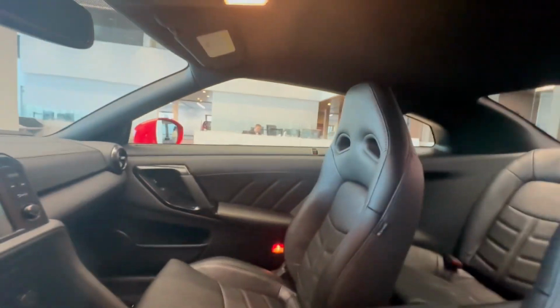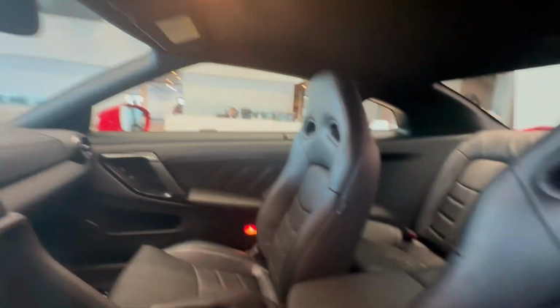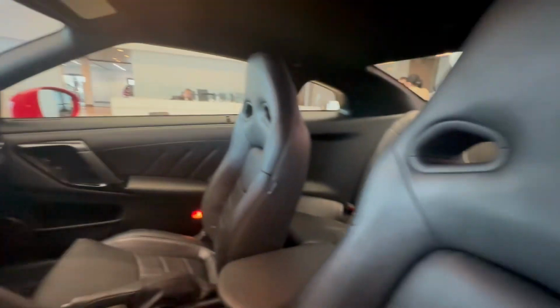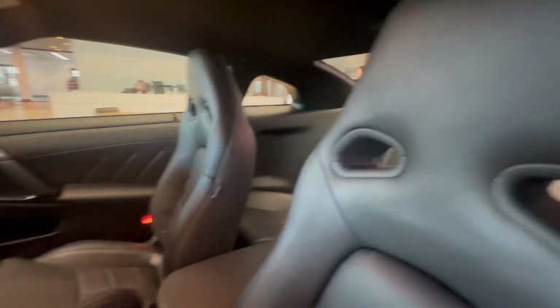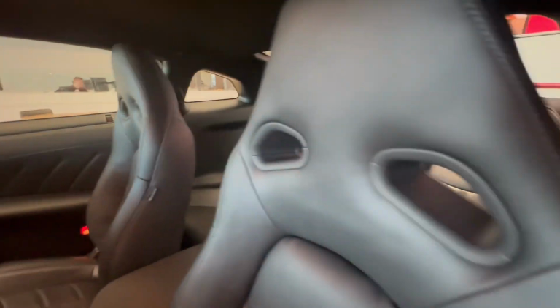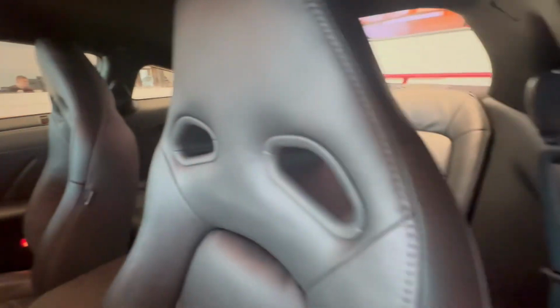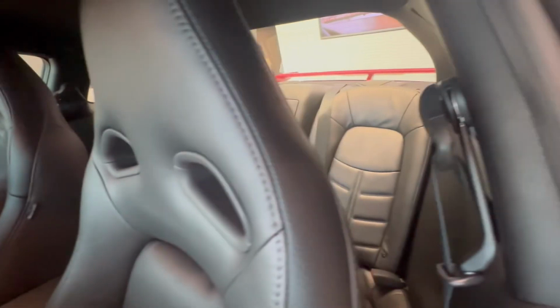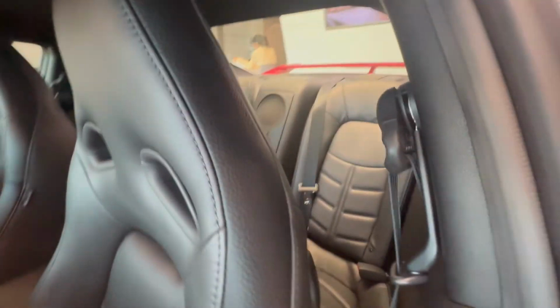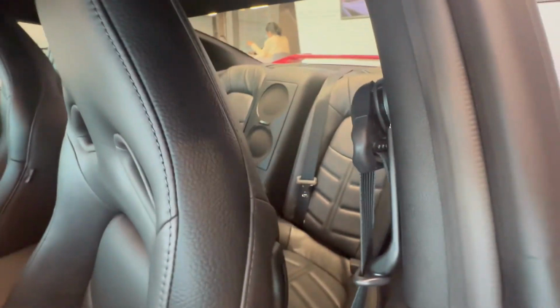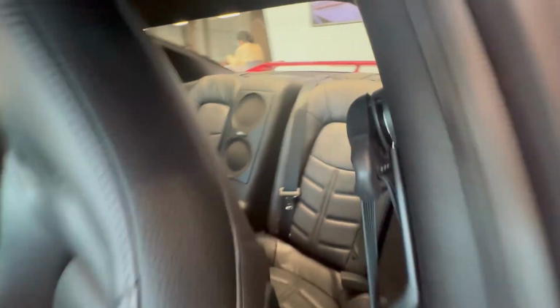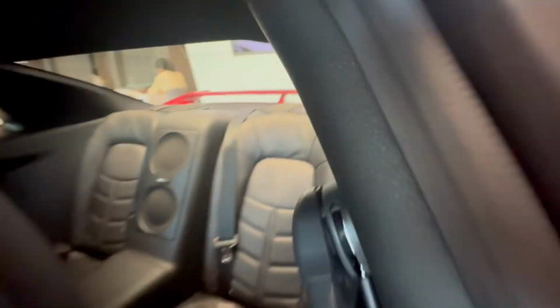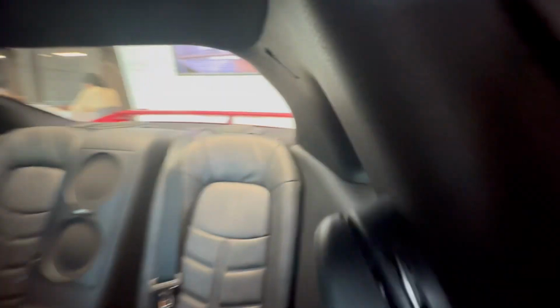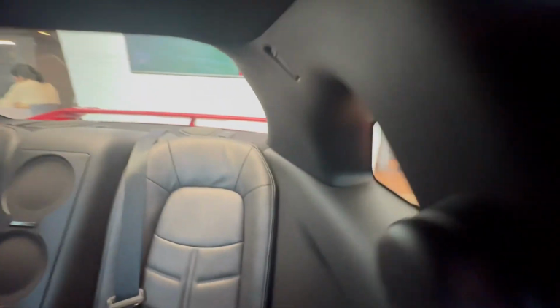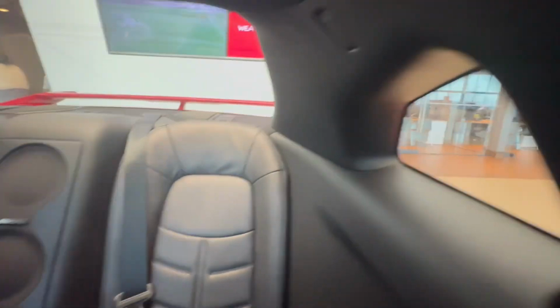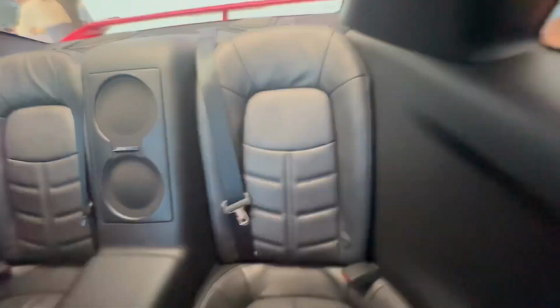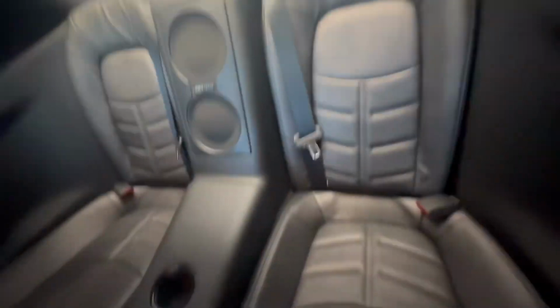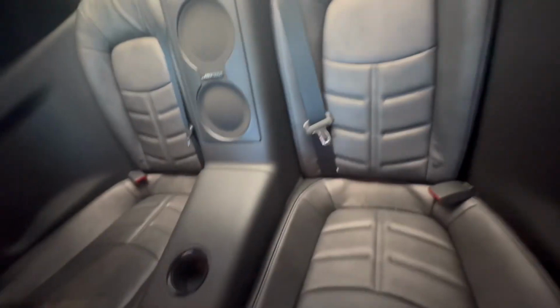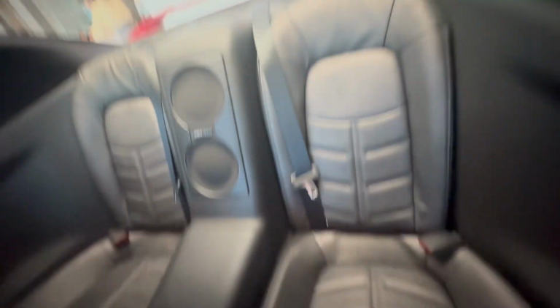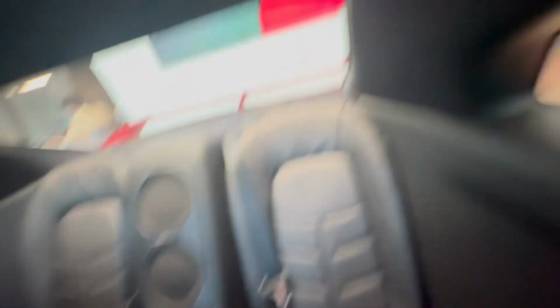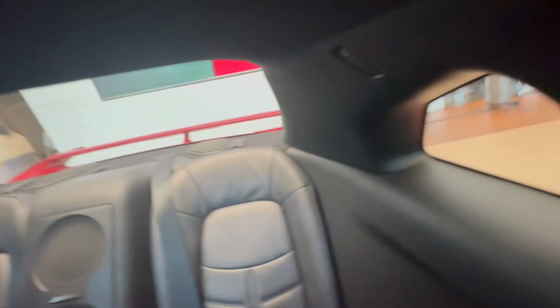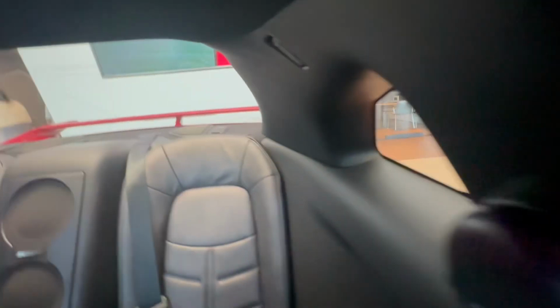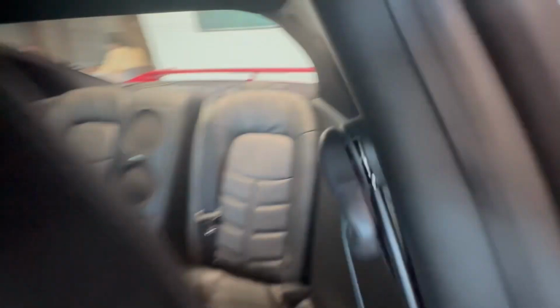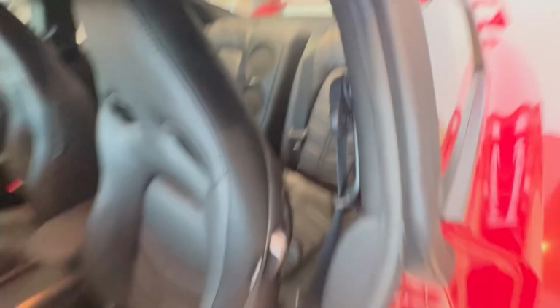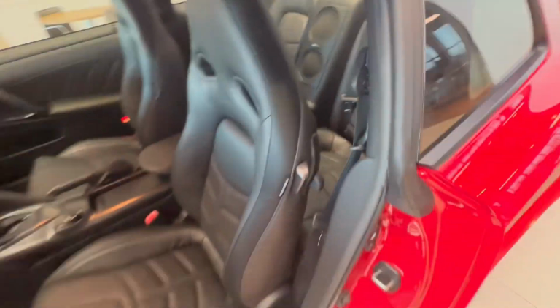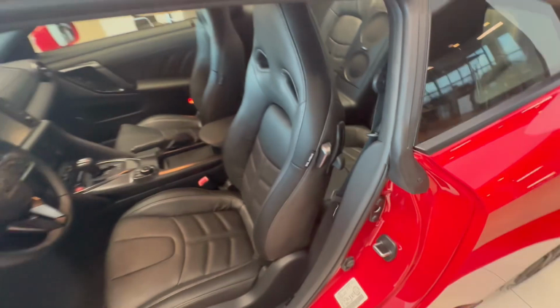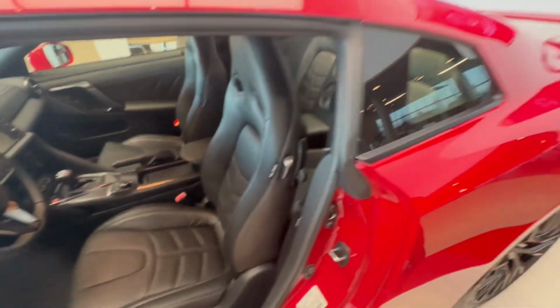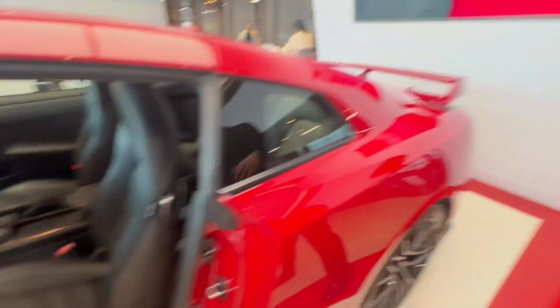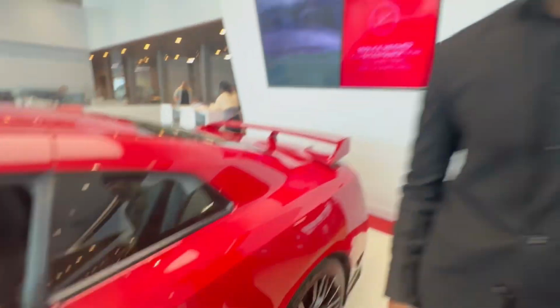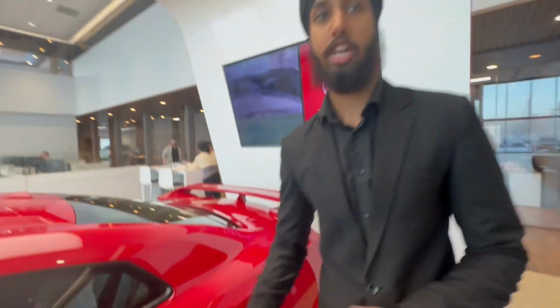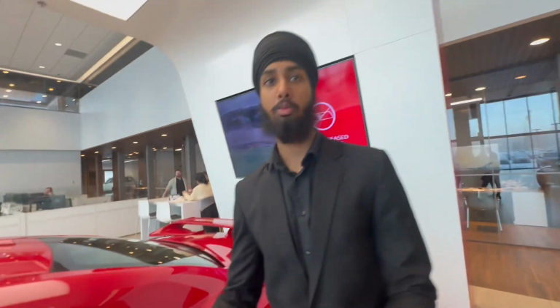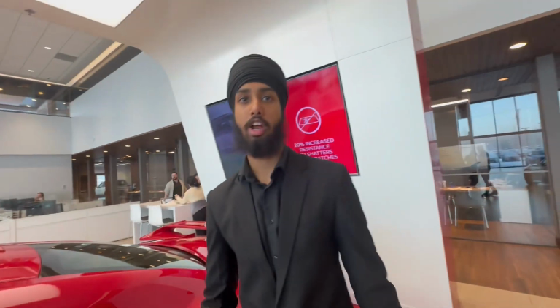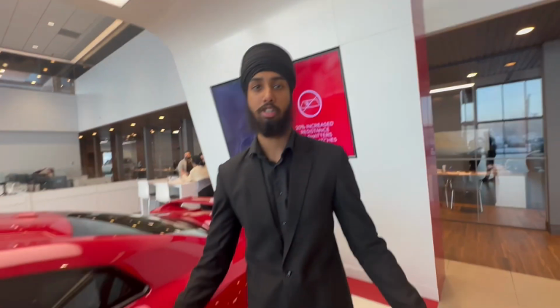You also have some back seats if you have some extra cargo or if you have someone small enough to fit in there. I'd love for you to come check it out — we're here at North Side Nissan.